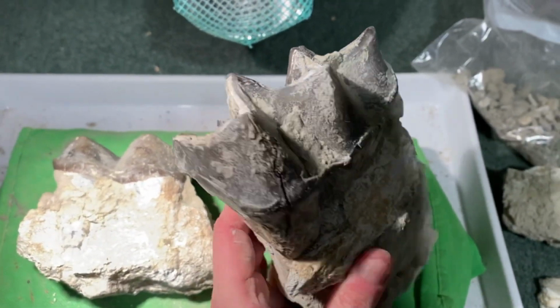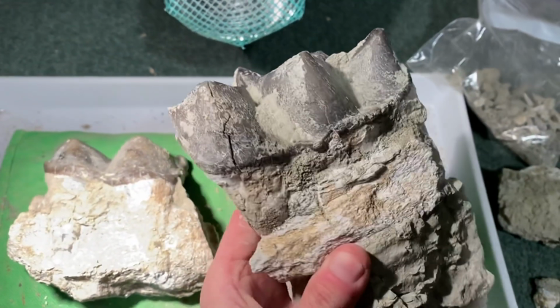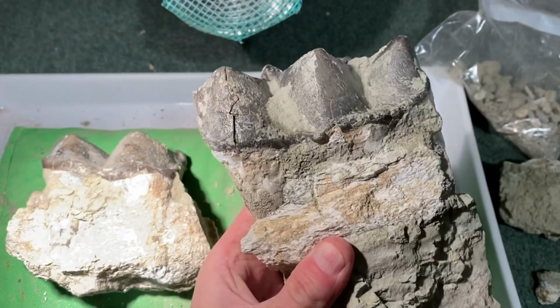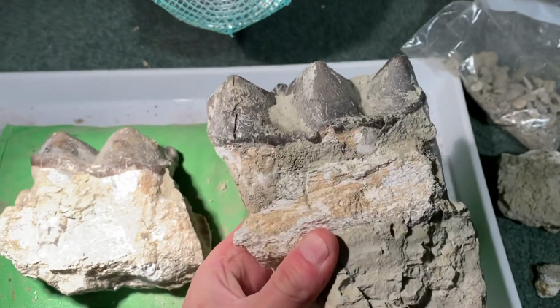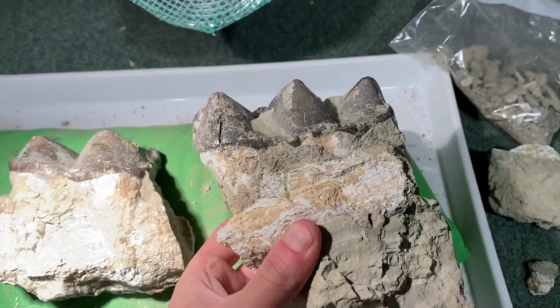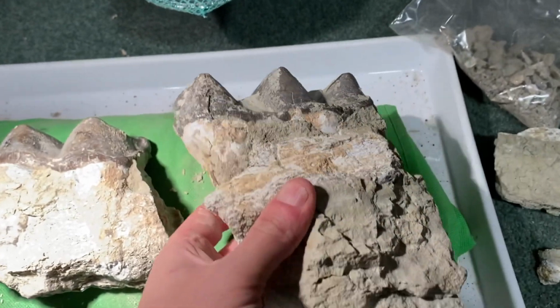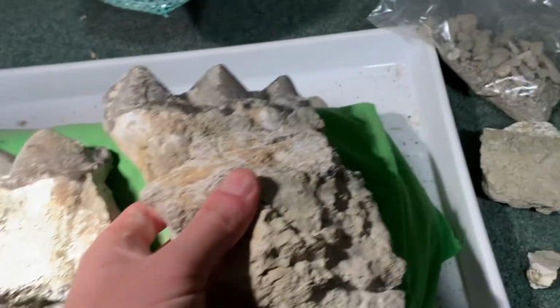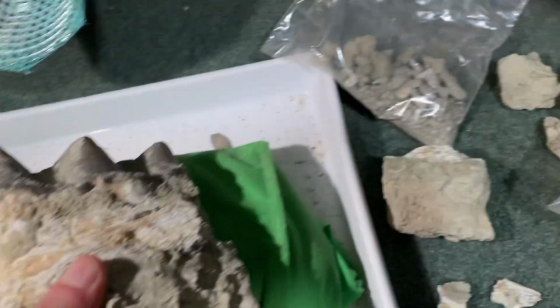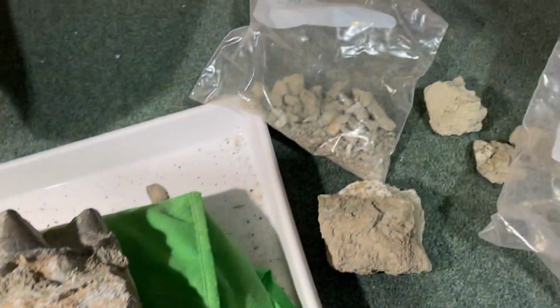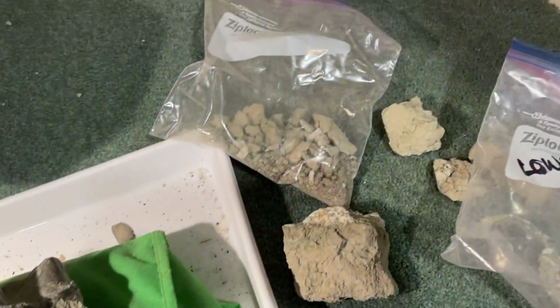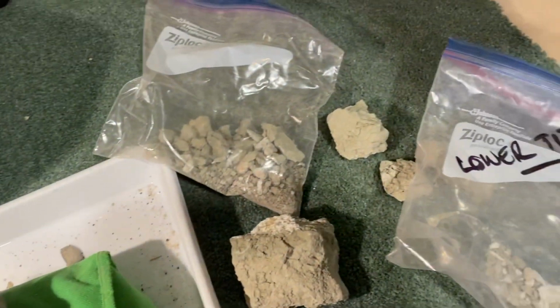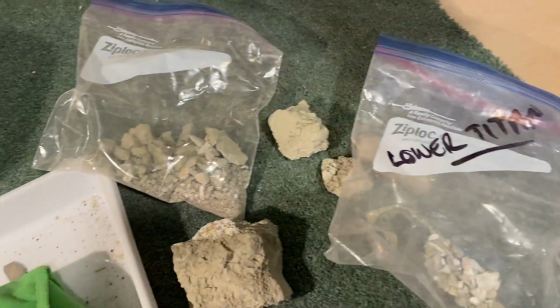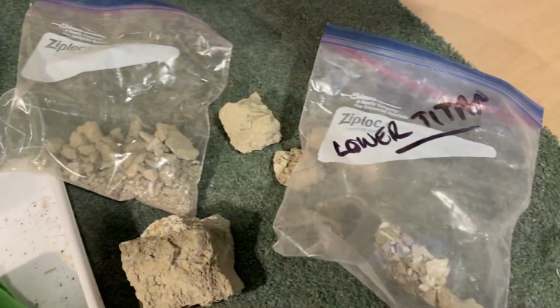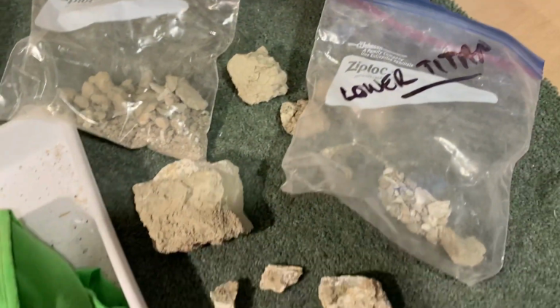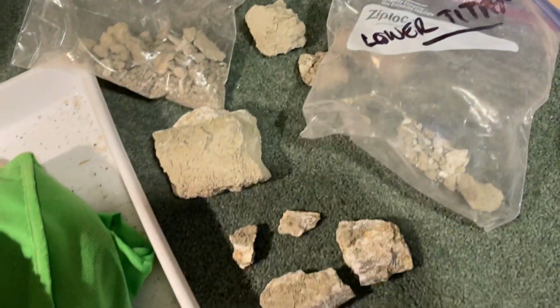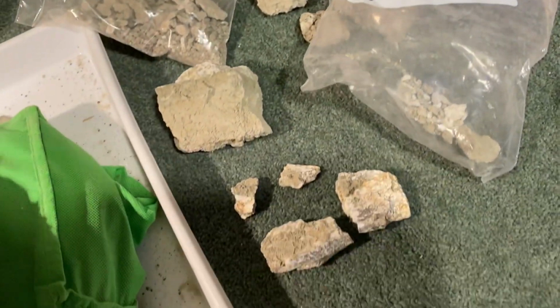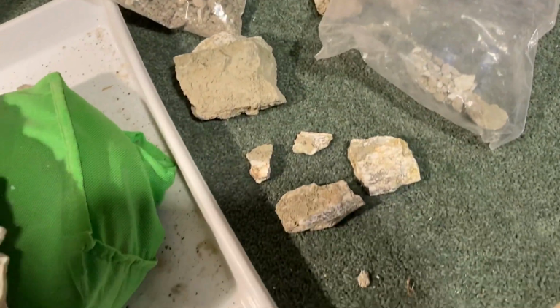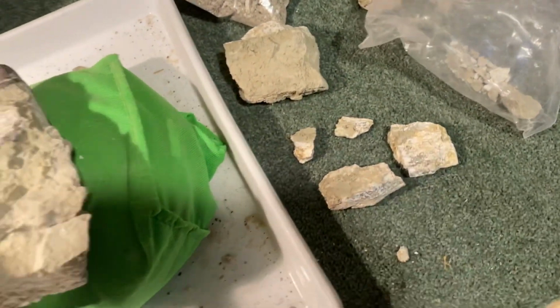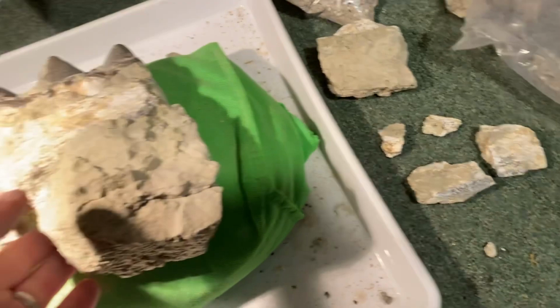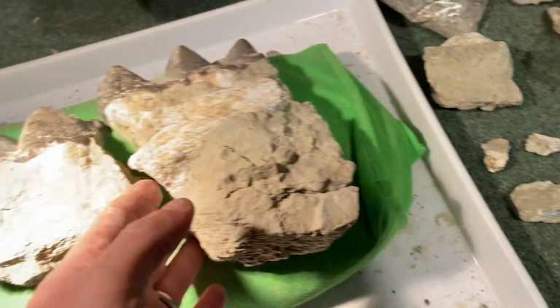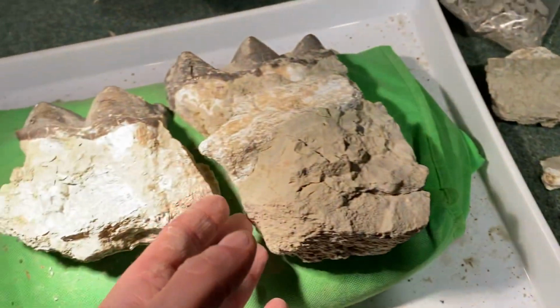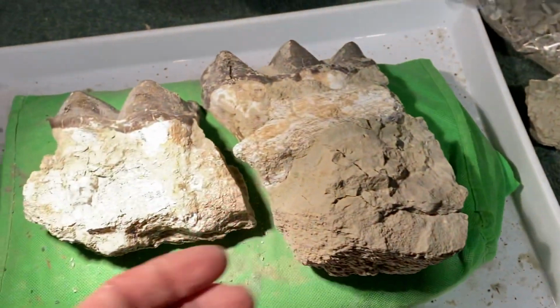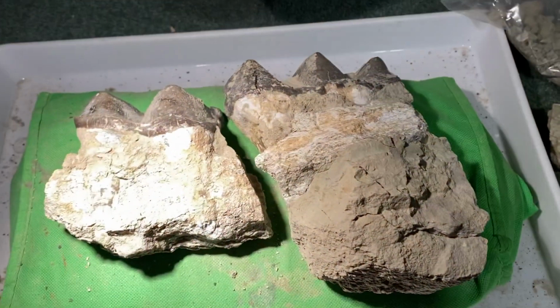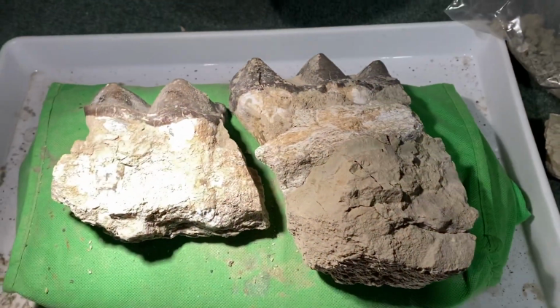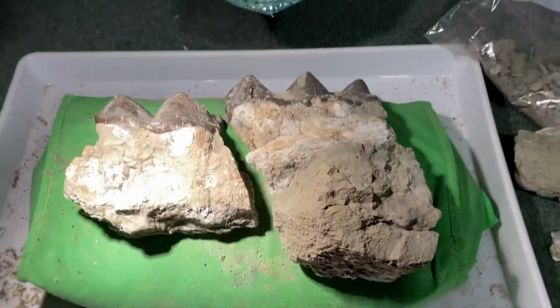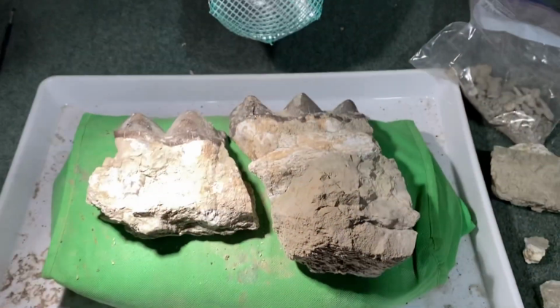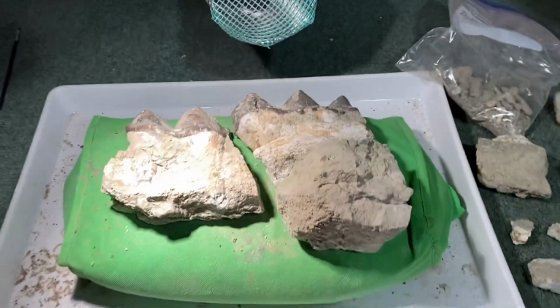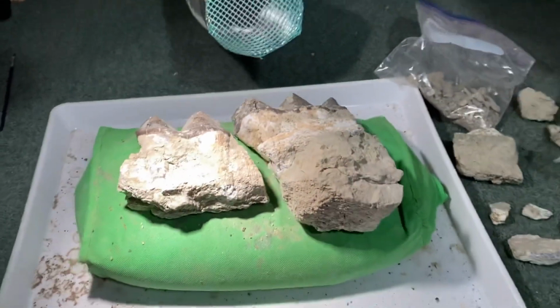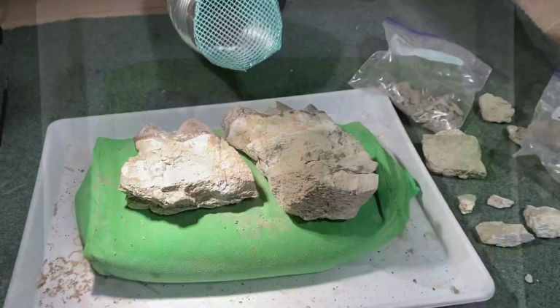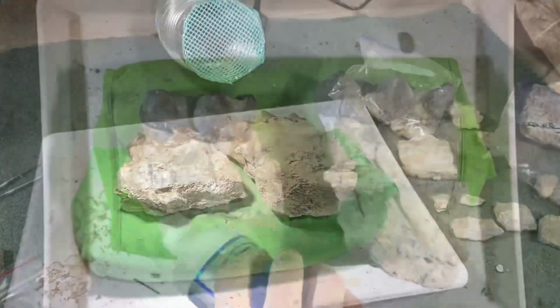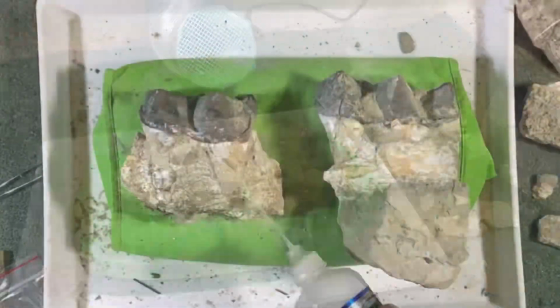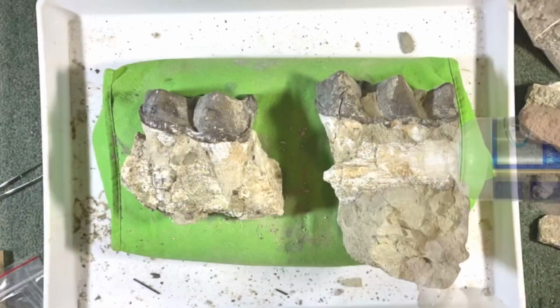This was a massive herbivorous mammal which roamed at the time, and as you can see when it was found it's got lots of fragments, and despite its size it's actually quite fragile.